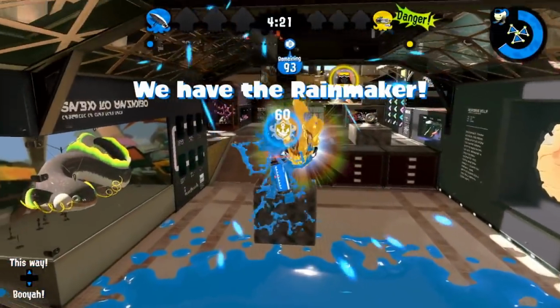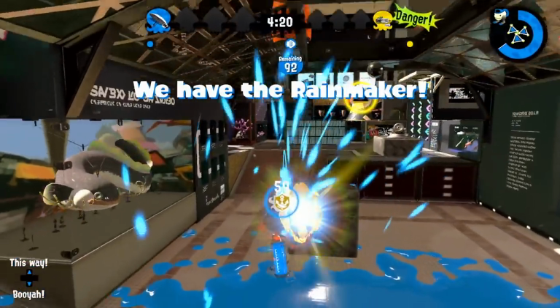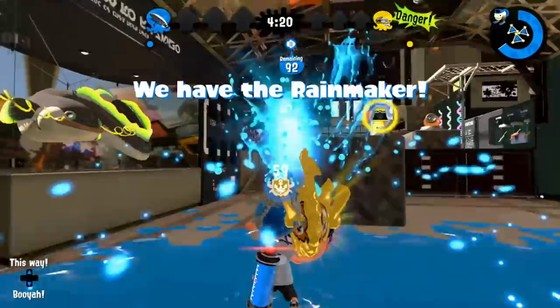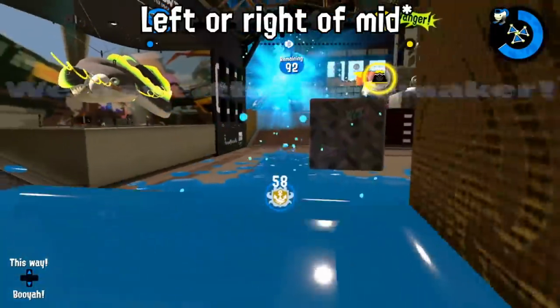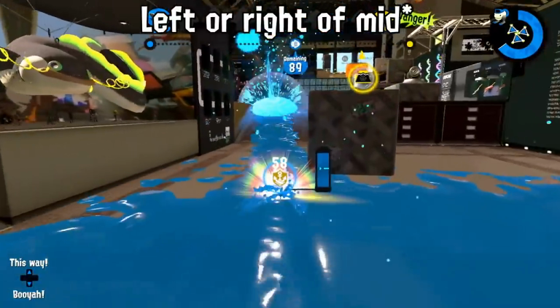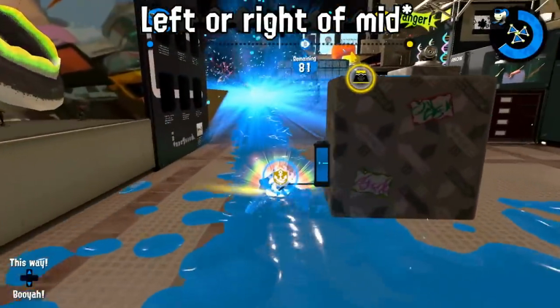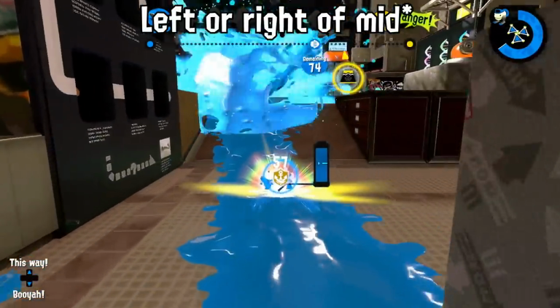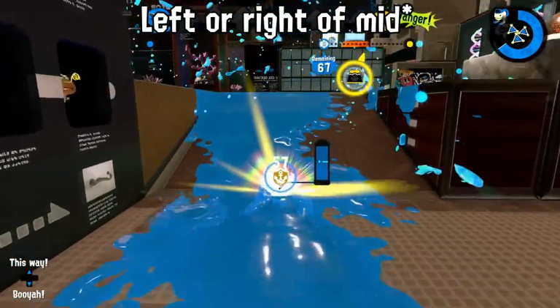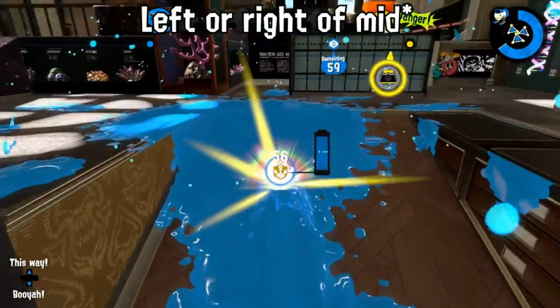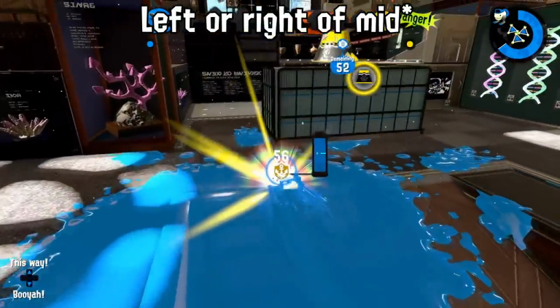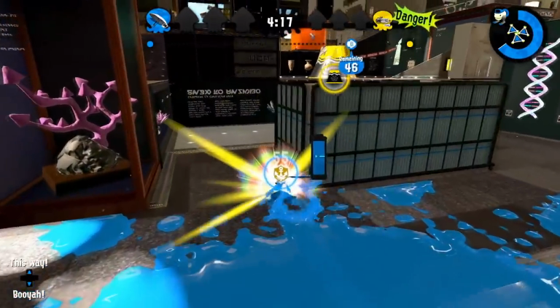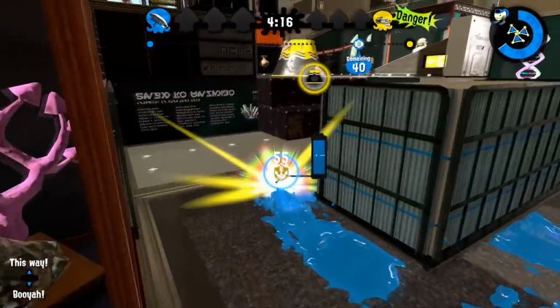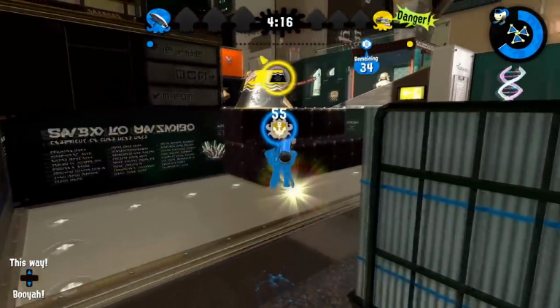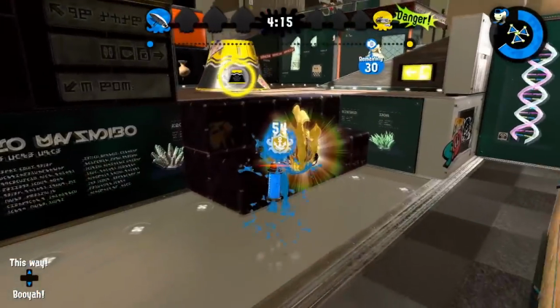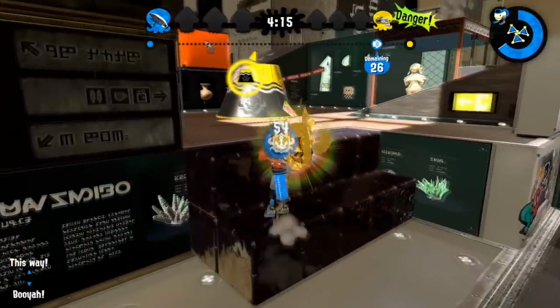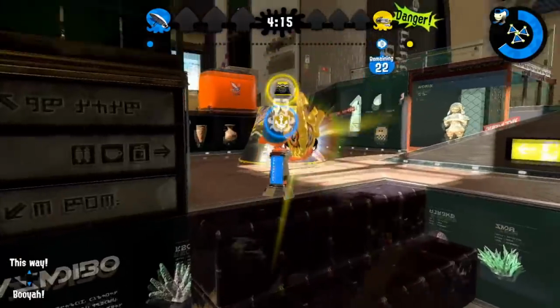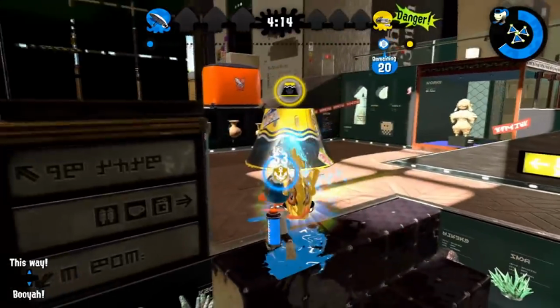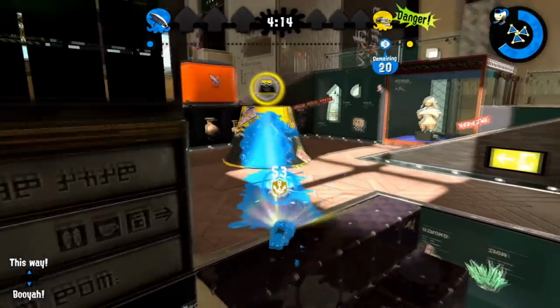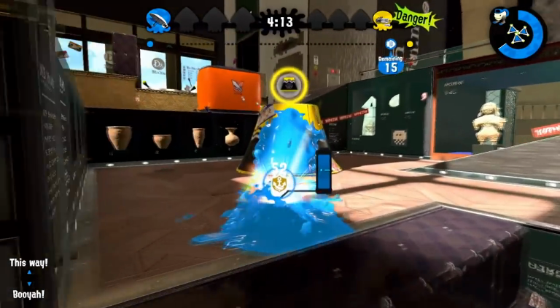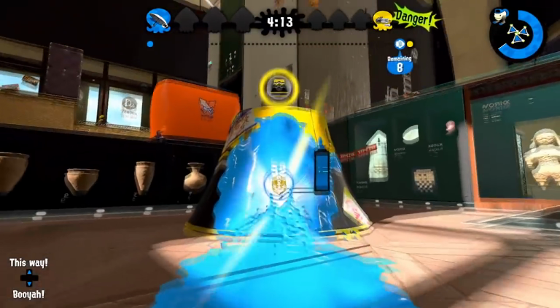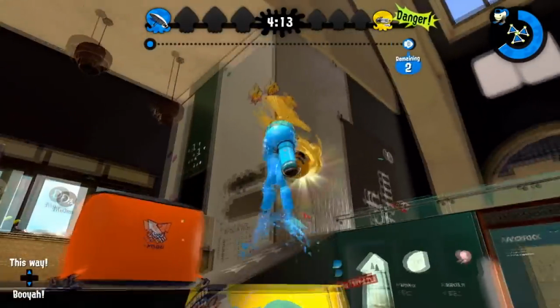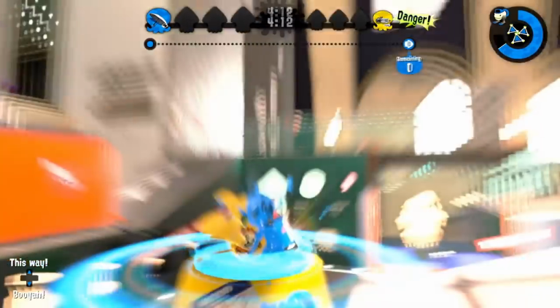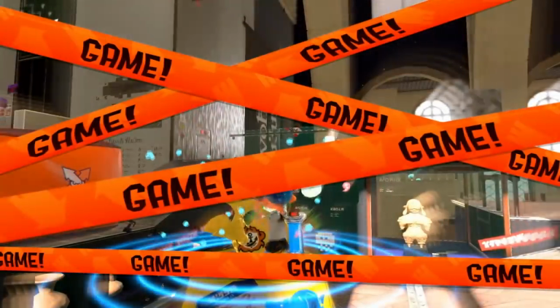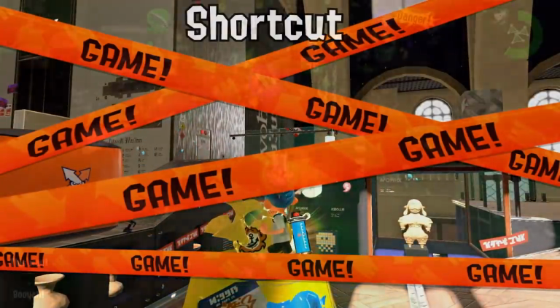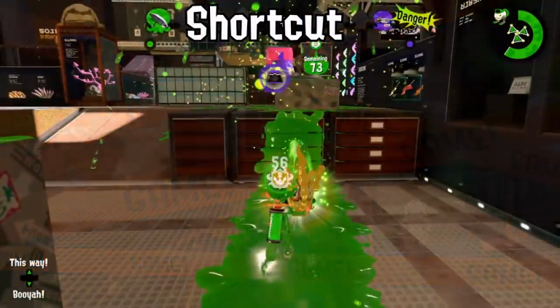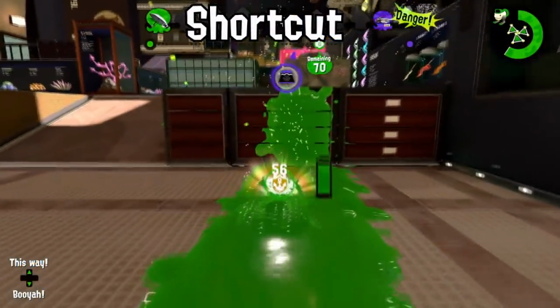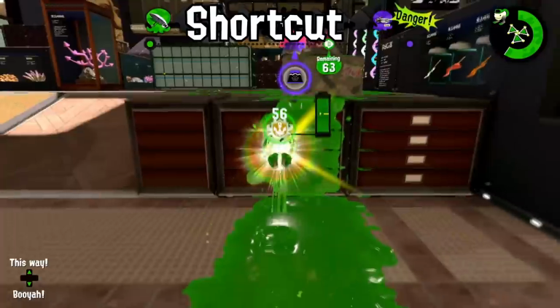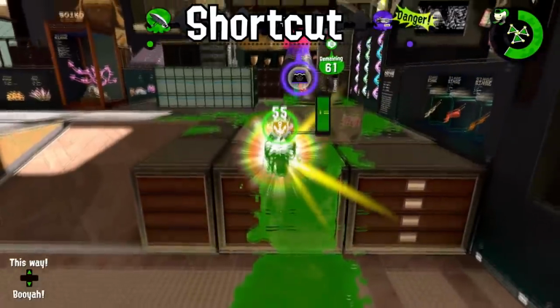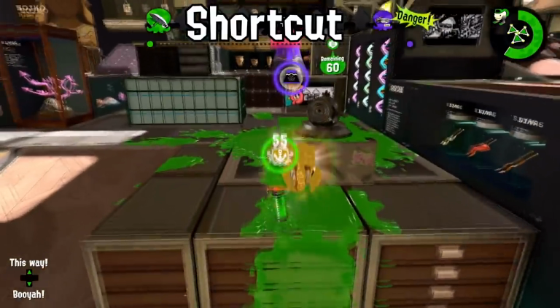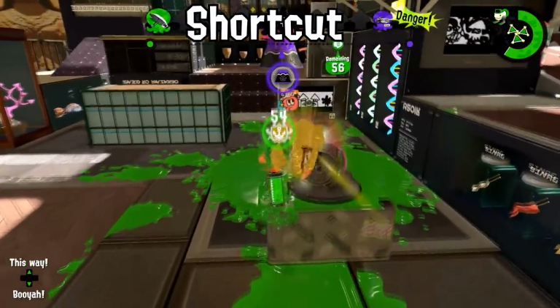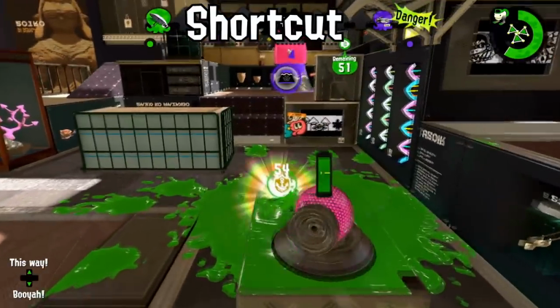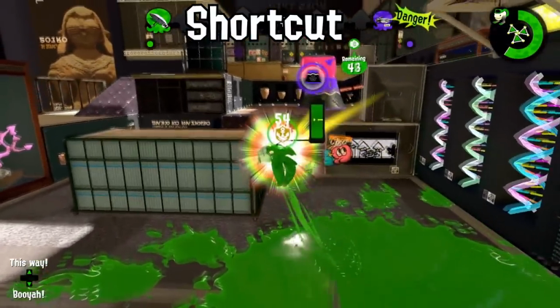Shellendorf — the right and left side are pretty much the exact same in terms of going through mid. Taking it on glass is fine if you have run speed, in which case you go top right. Also, this is a situational but honestly pretty useful jump because it skips the stairs.